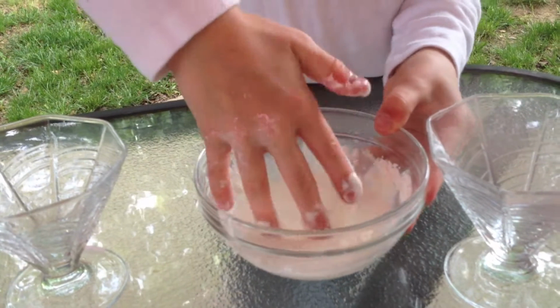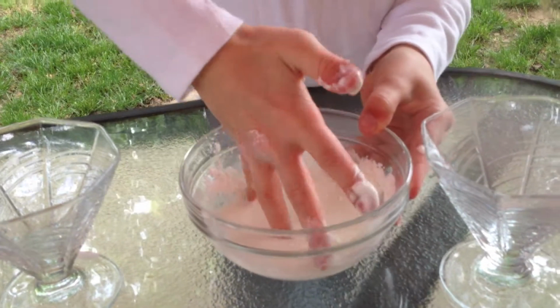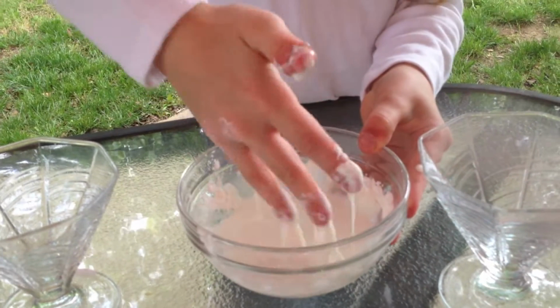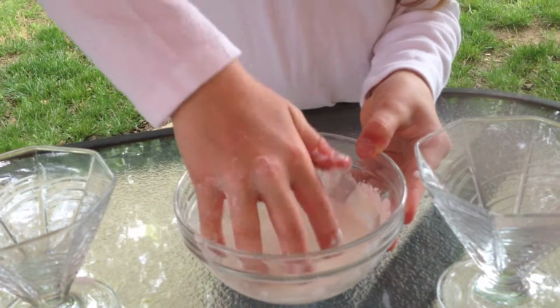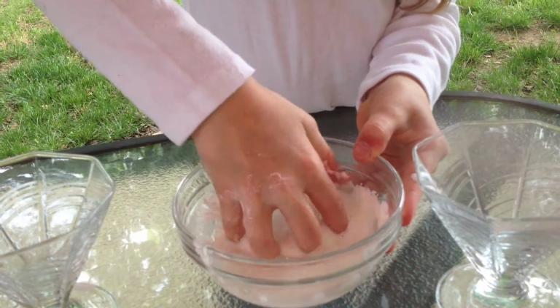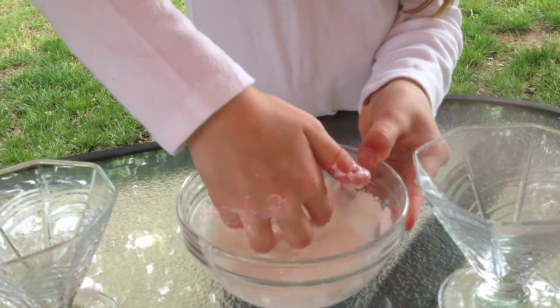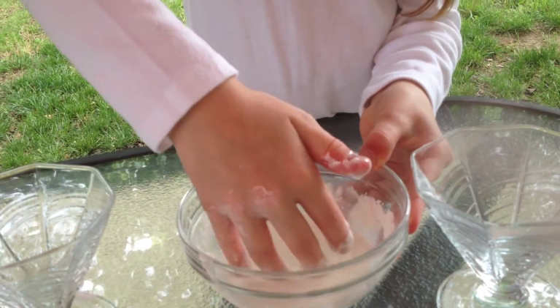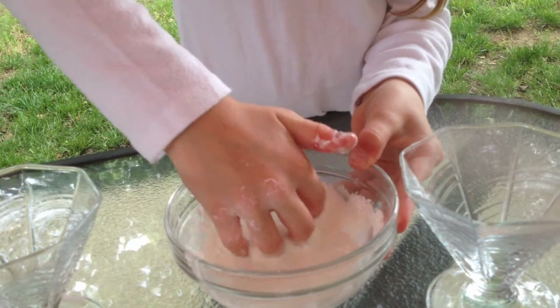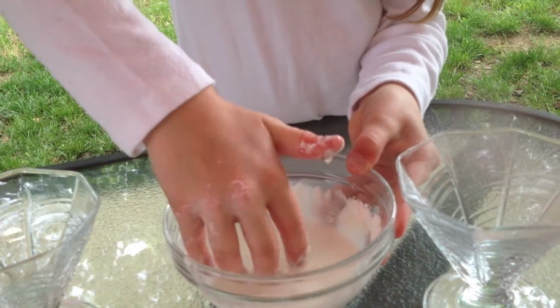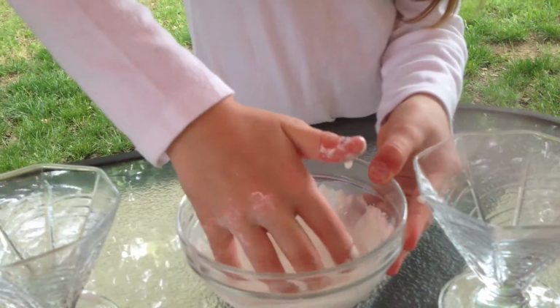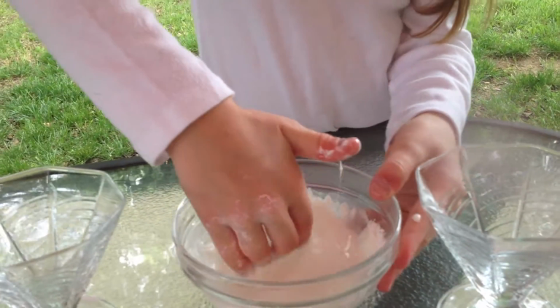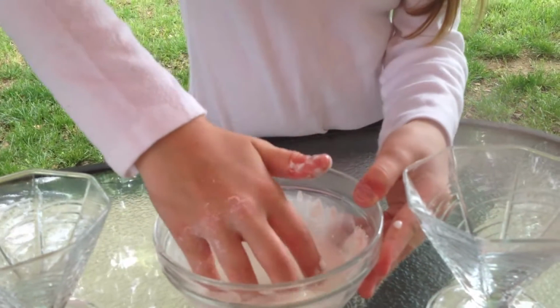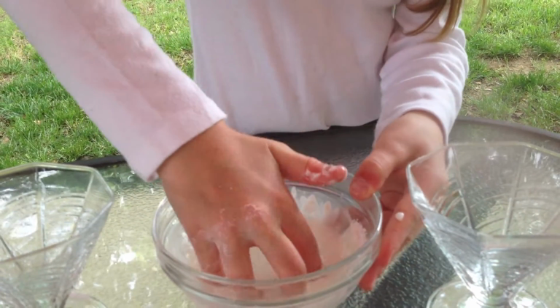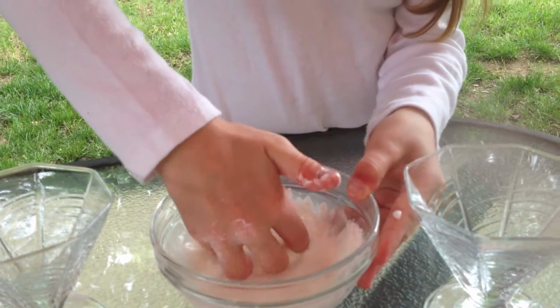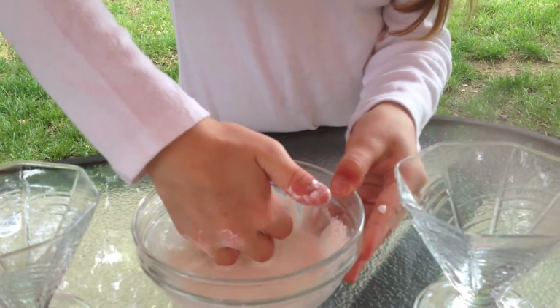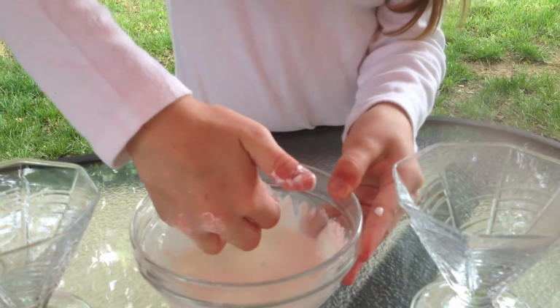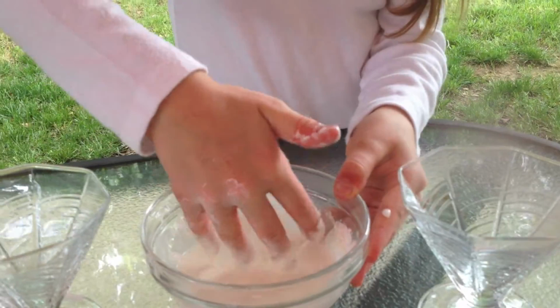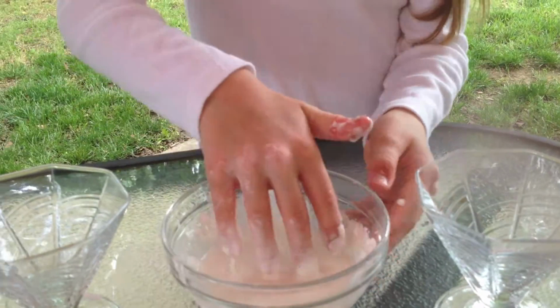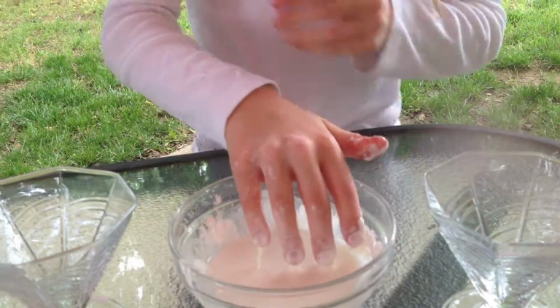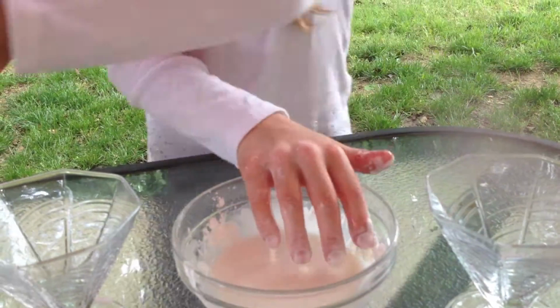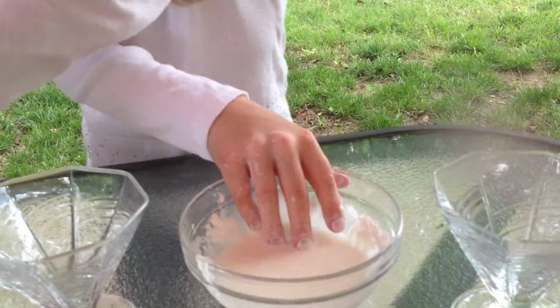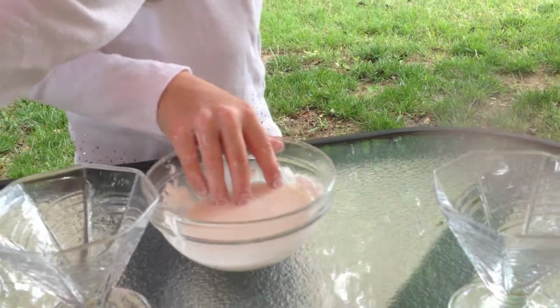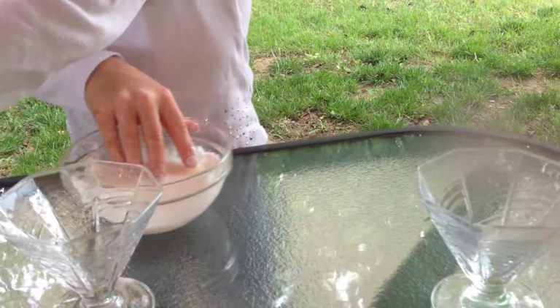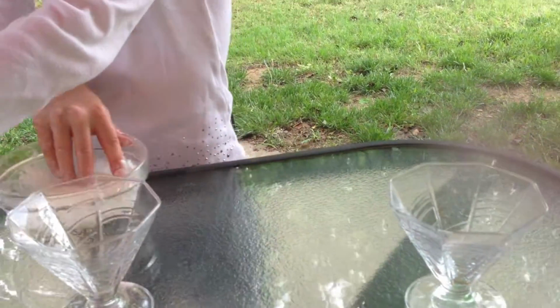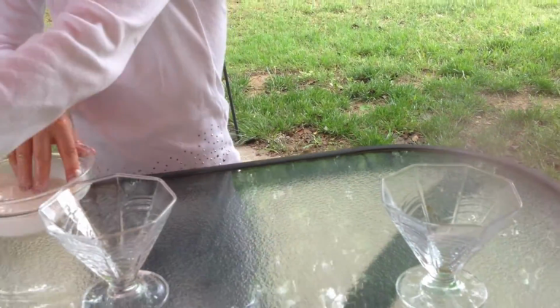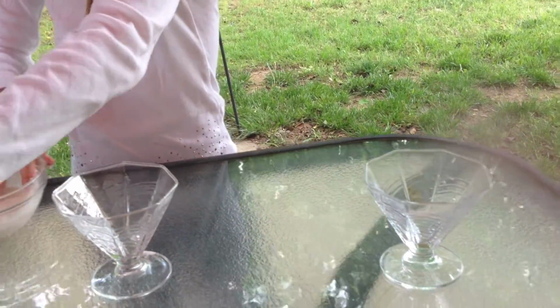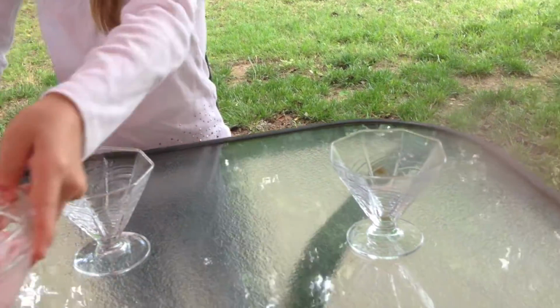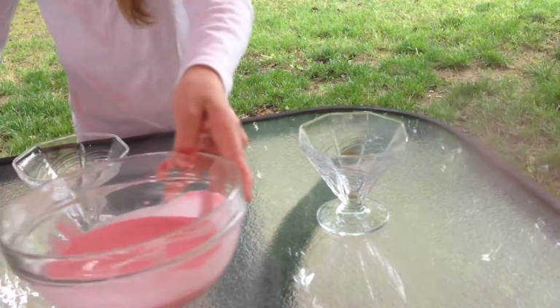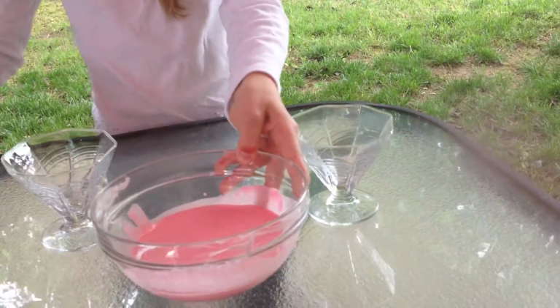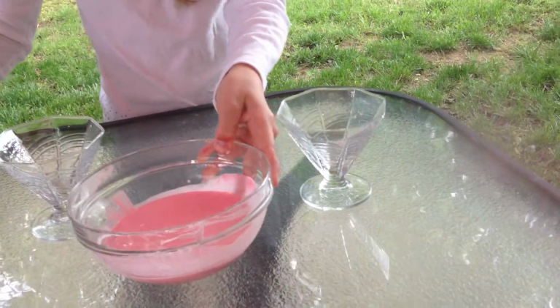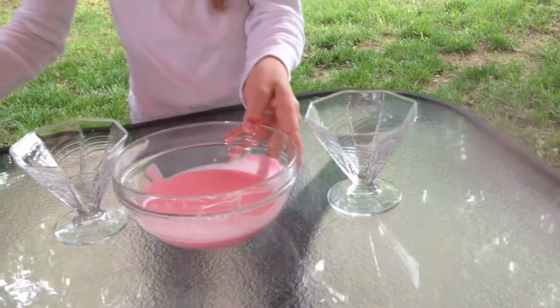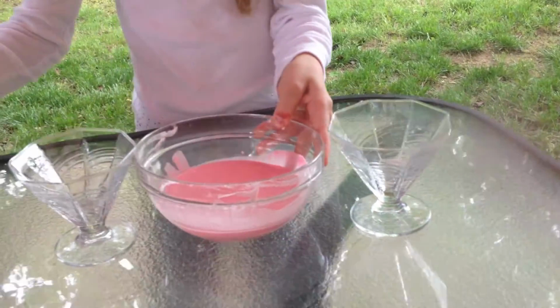And as you can see, it kind of looks like it's a liquid. But if you want, at this point, you can add some food coloring.